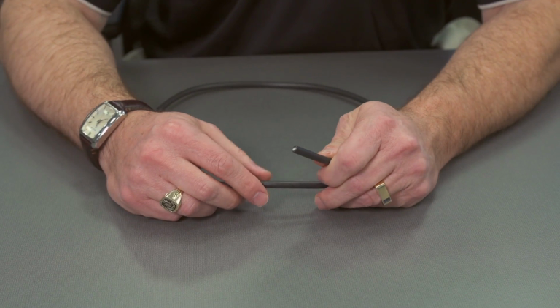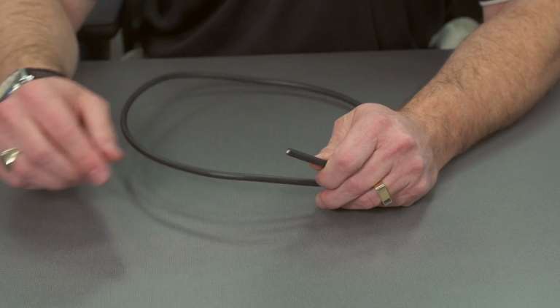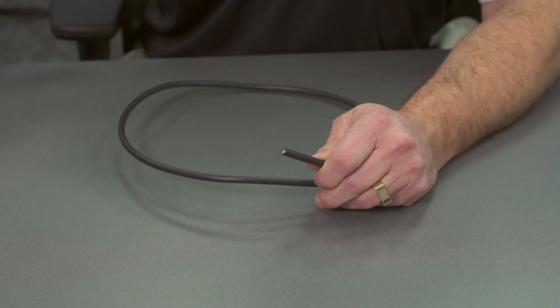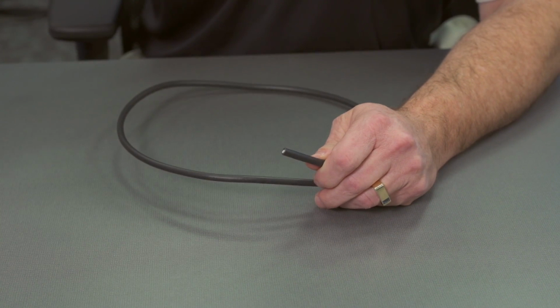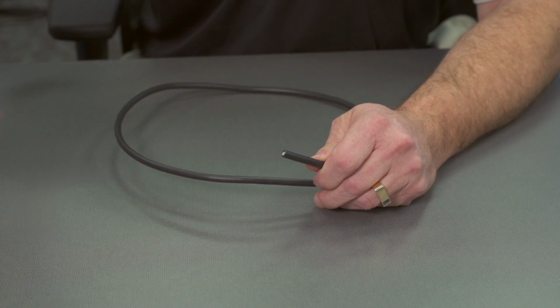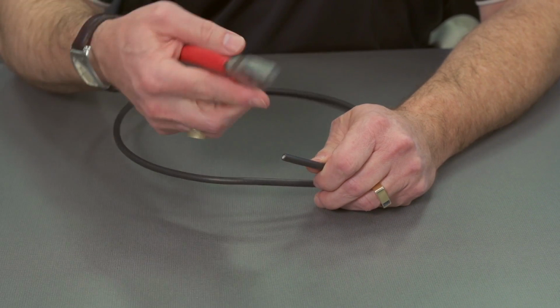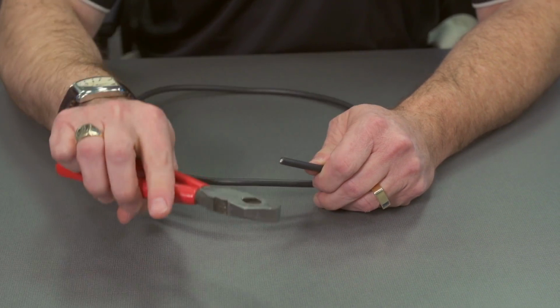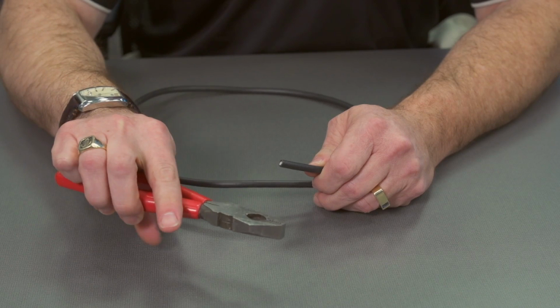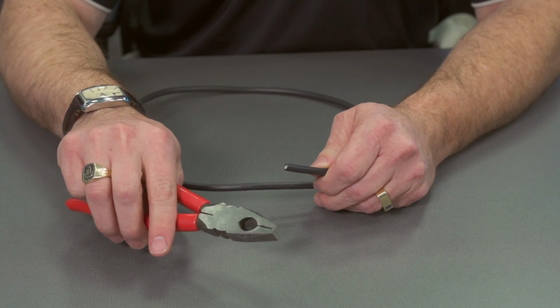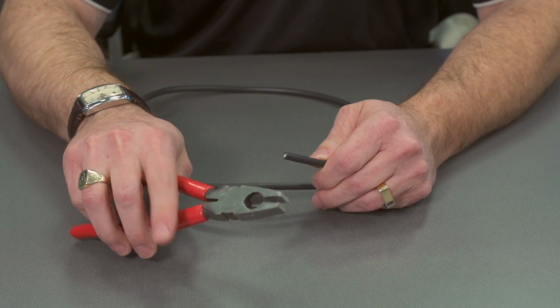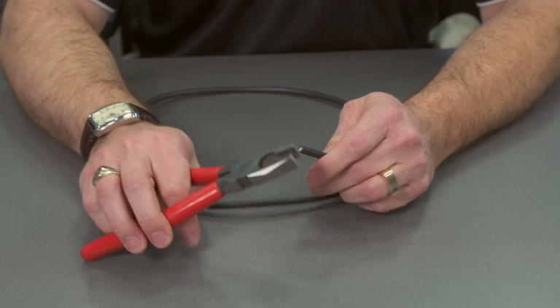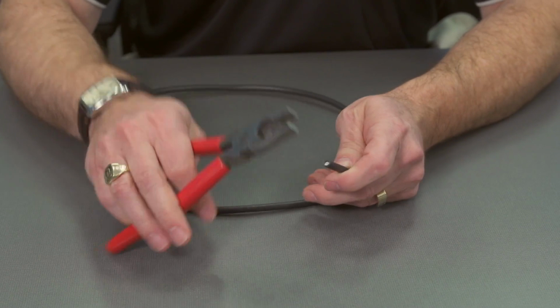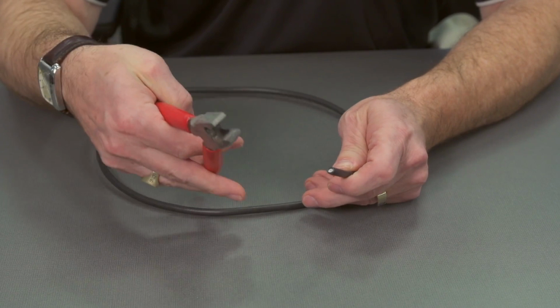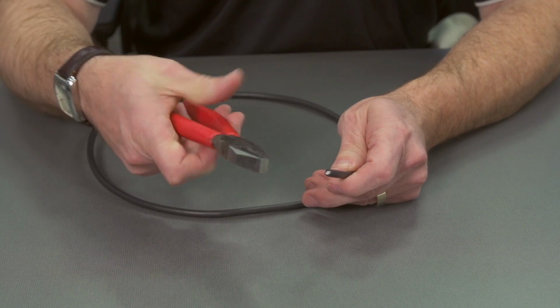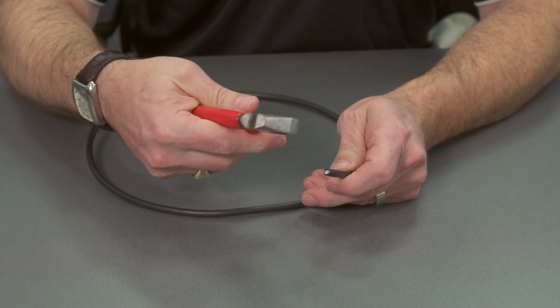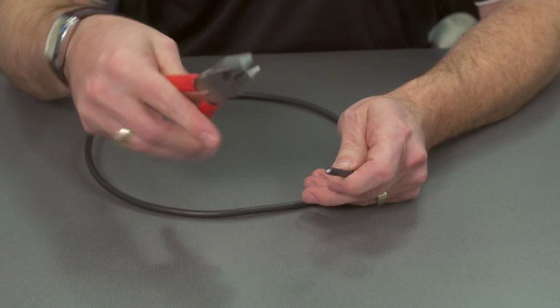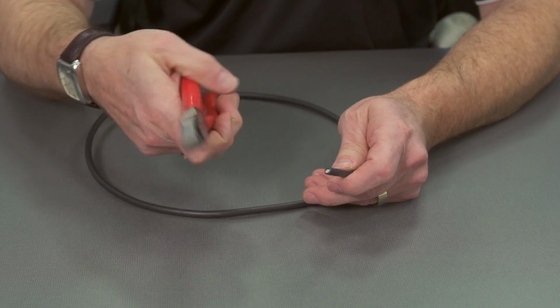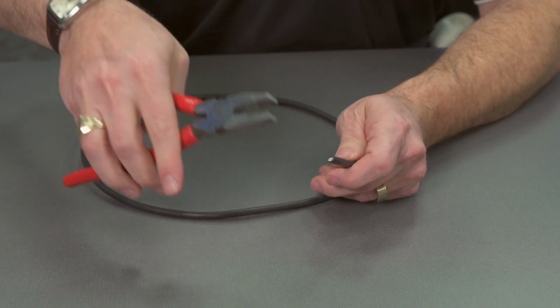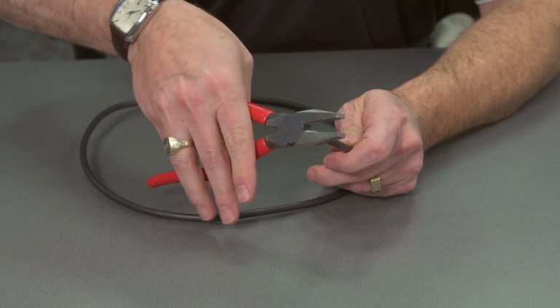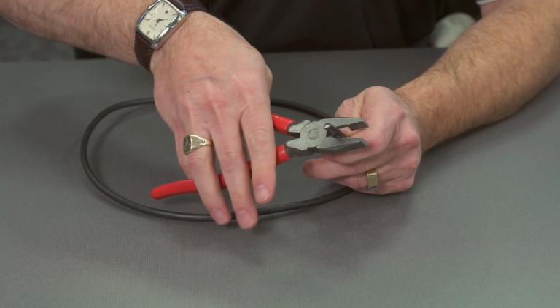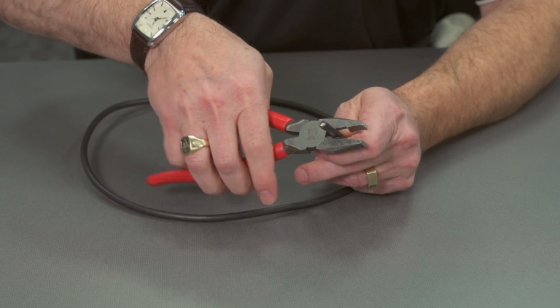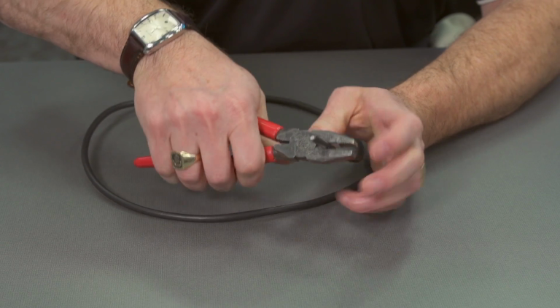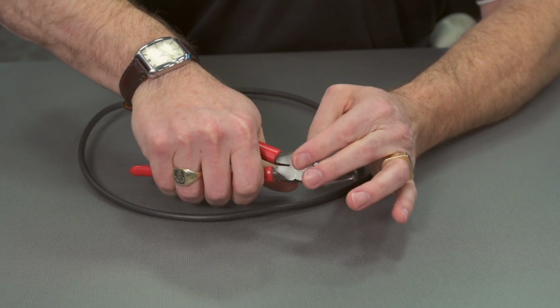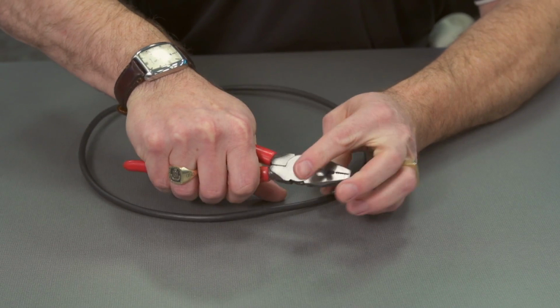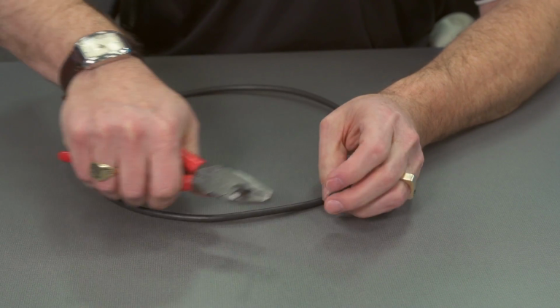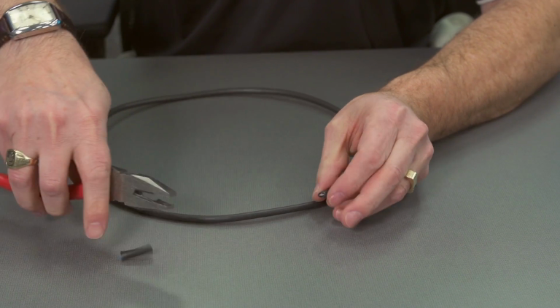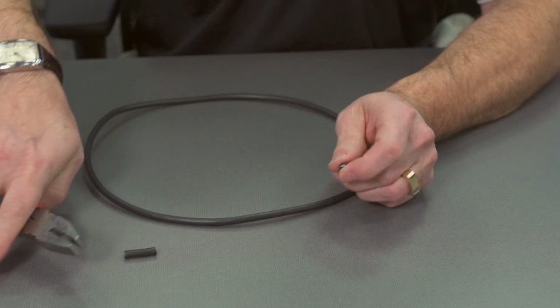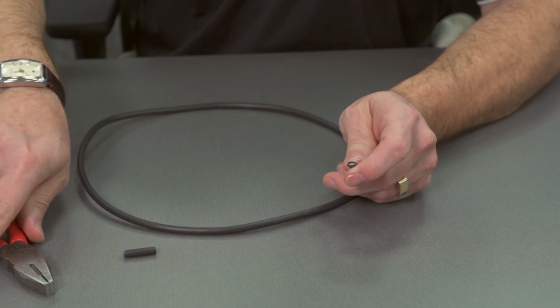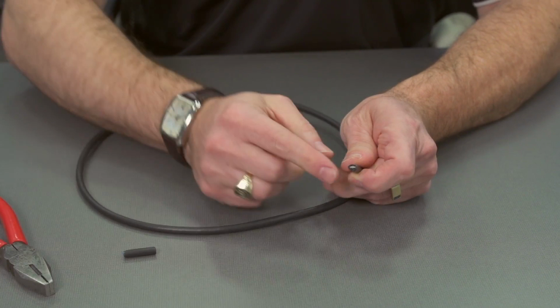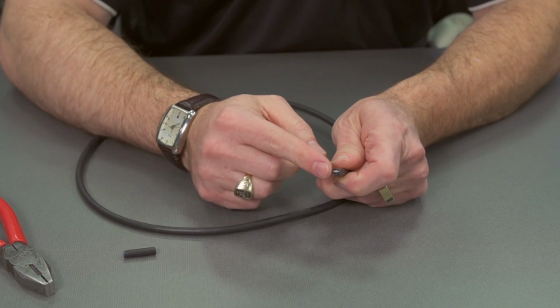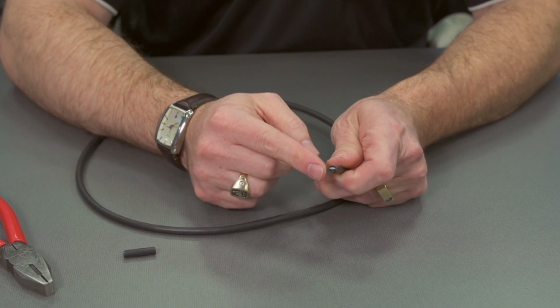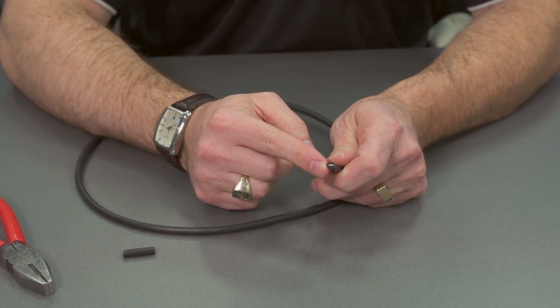Some people use a tool like a linesman's plier or even a side cutter. And they'll cut the cable, and what we see when we cut the cable is that it smashes the cable.